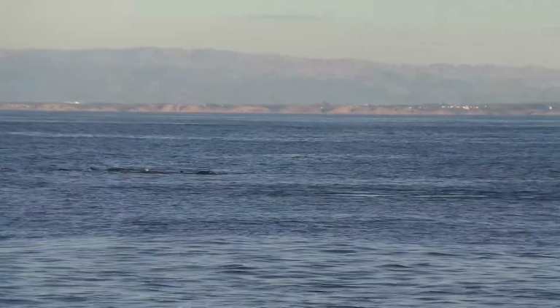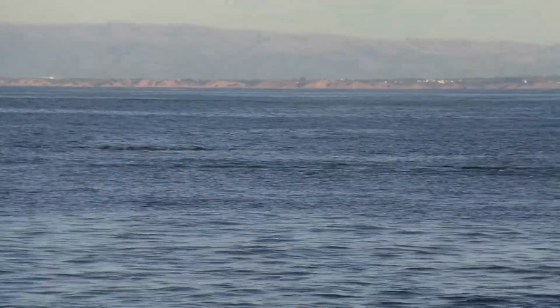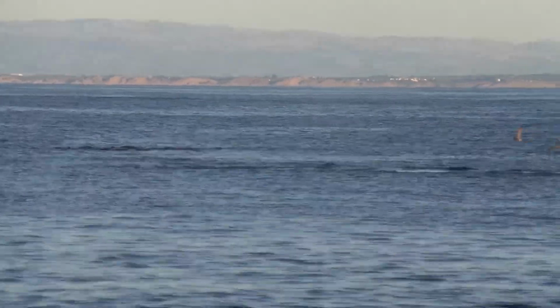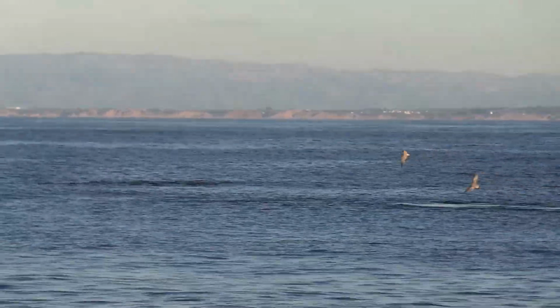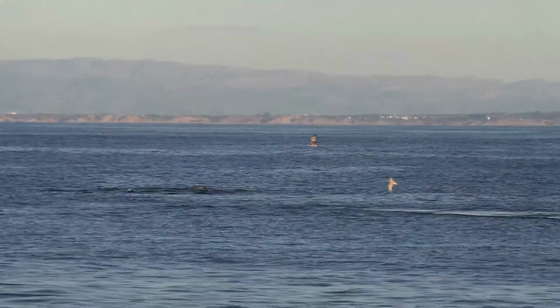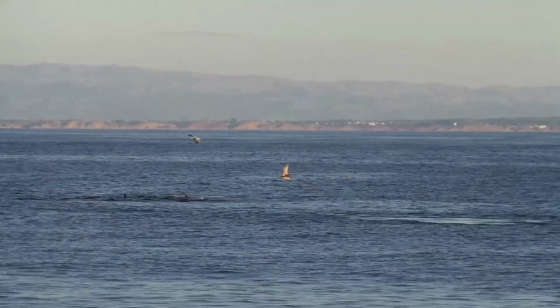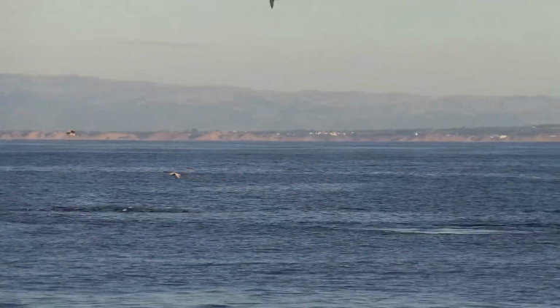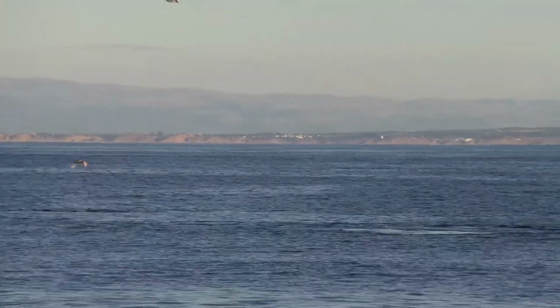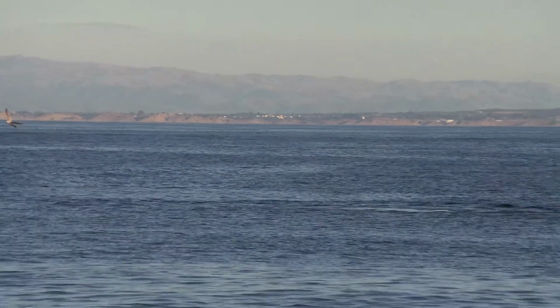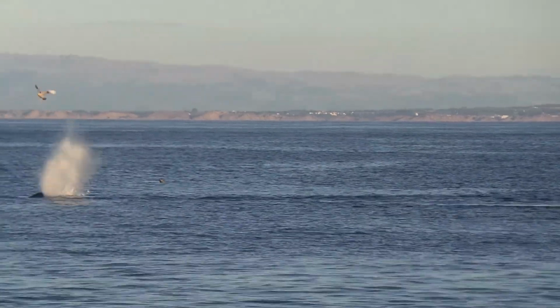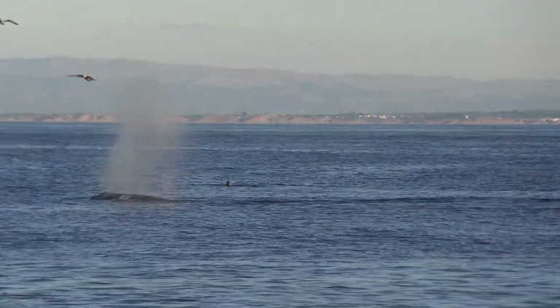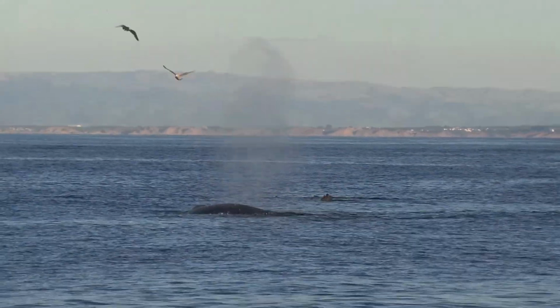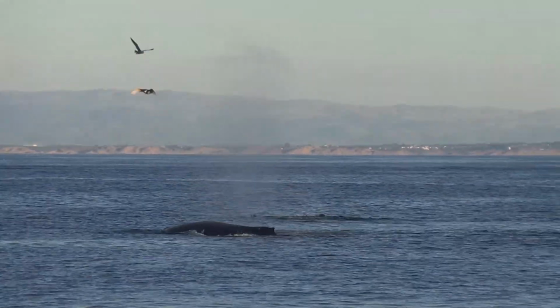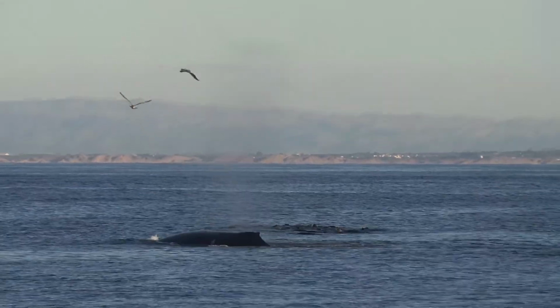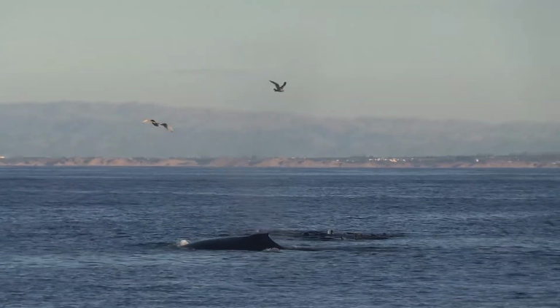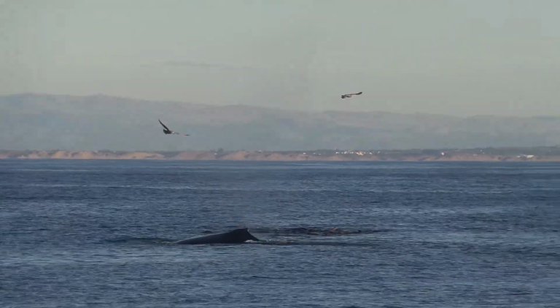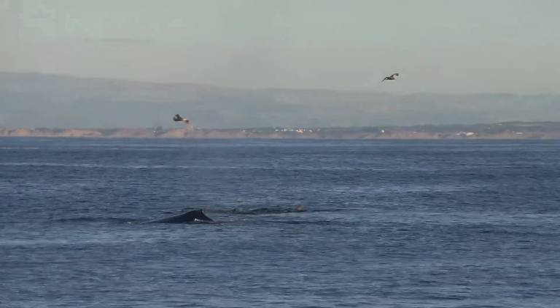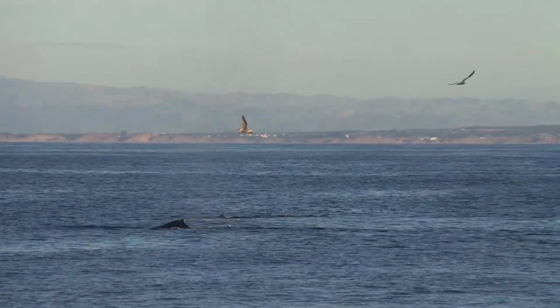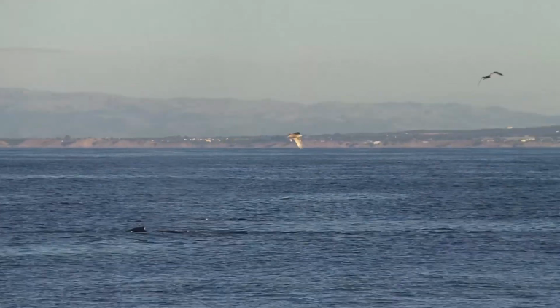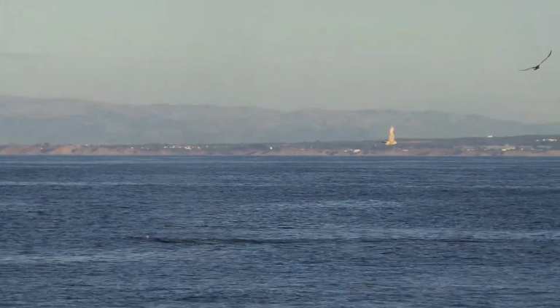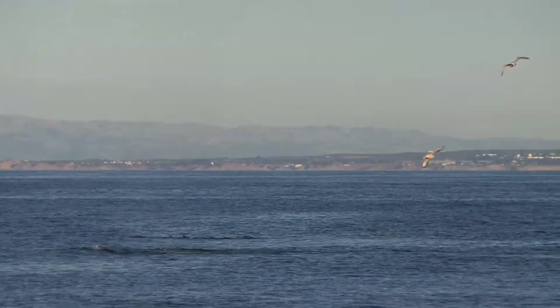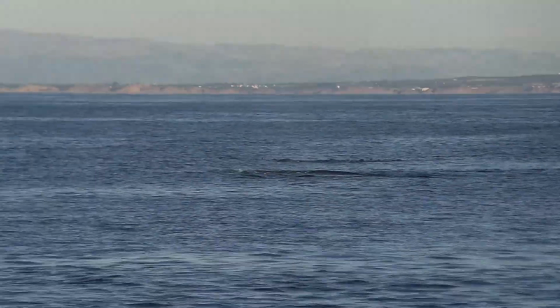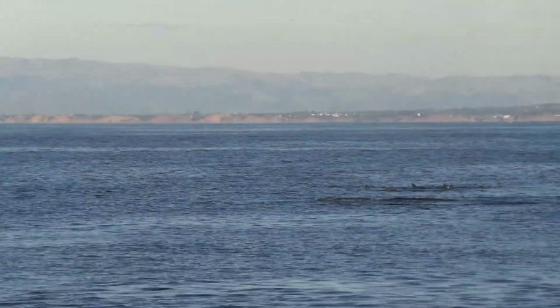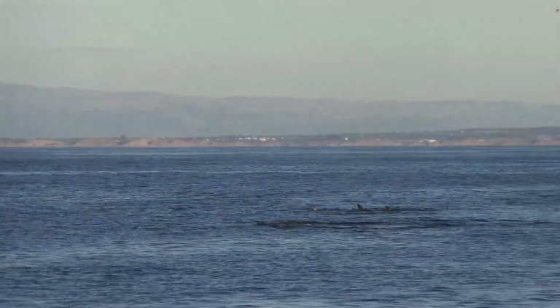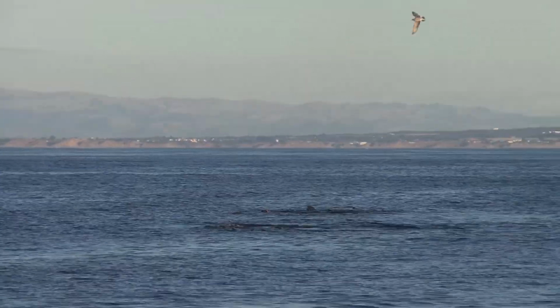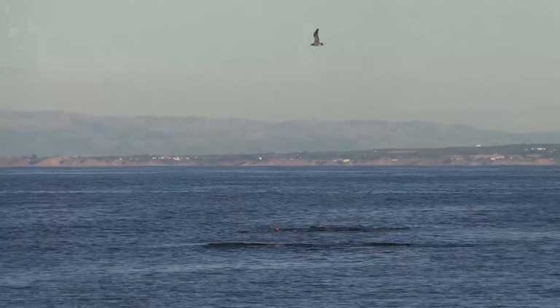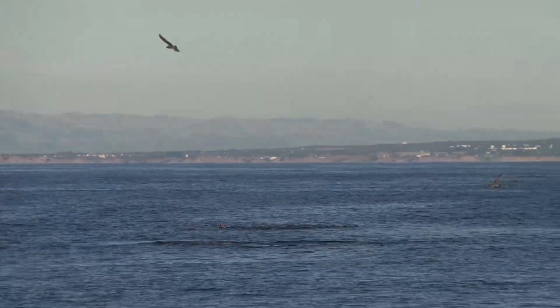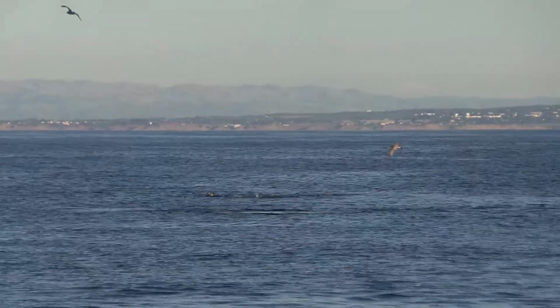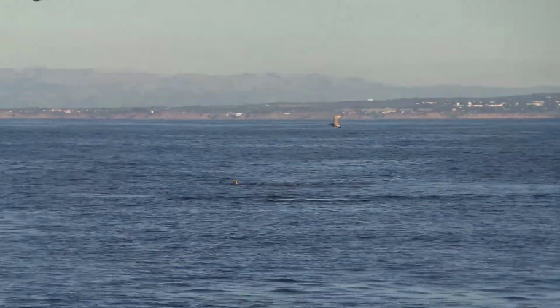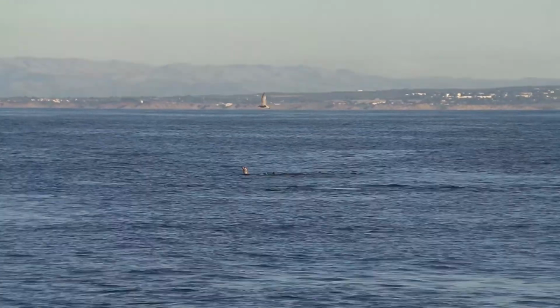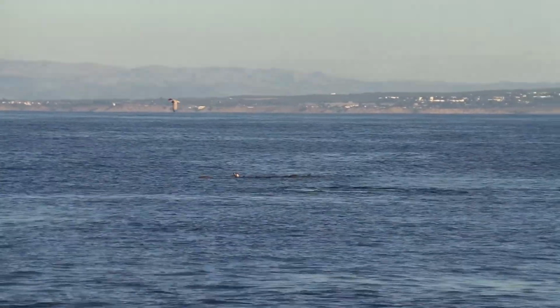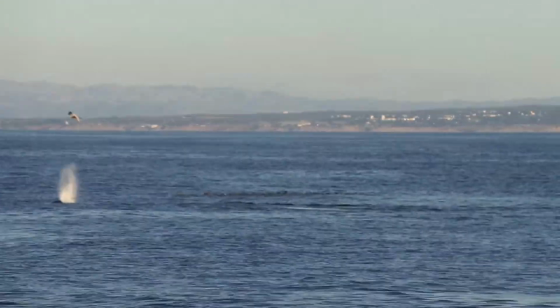They travel all day, all night, constantly. That's for the grey whales. I'm not sure about the humpbacks — the grey whales are more migratory in that regard.